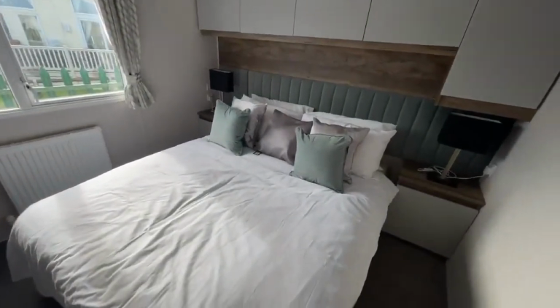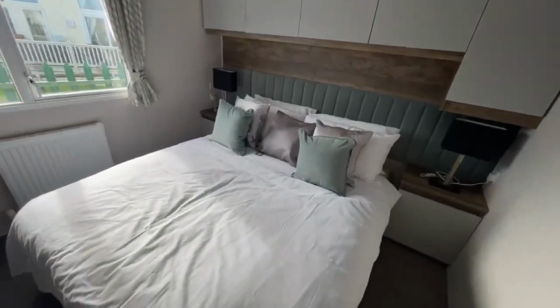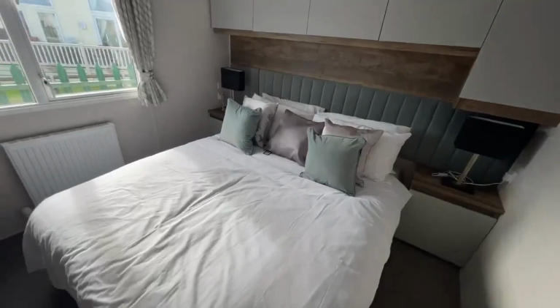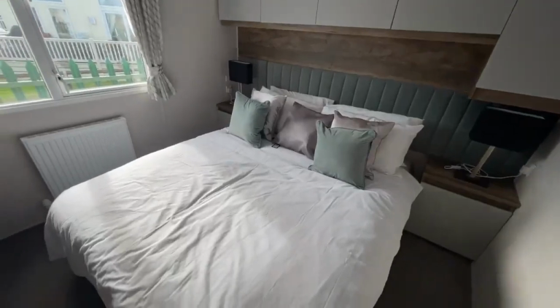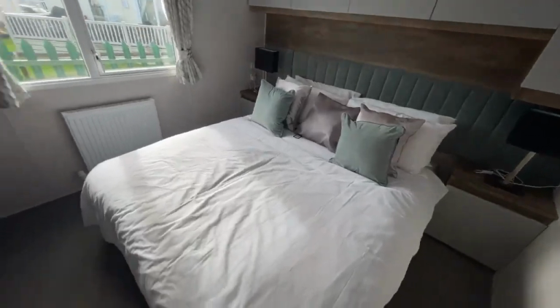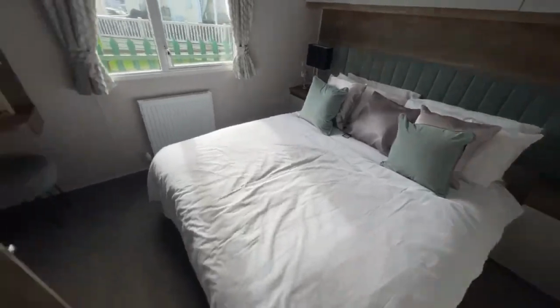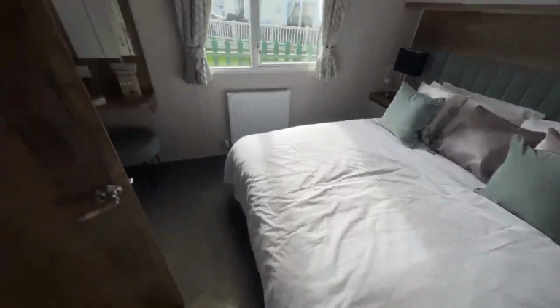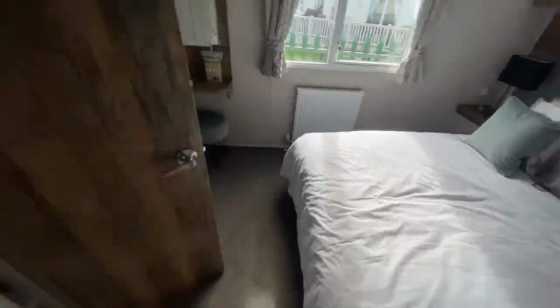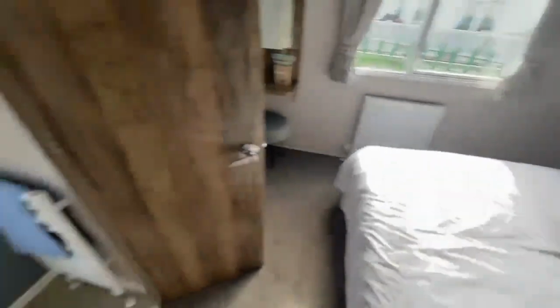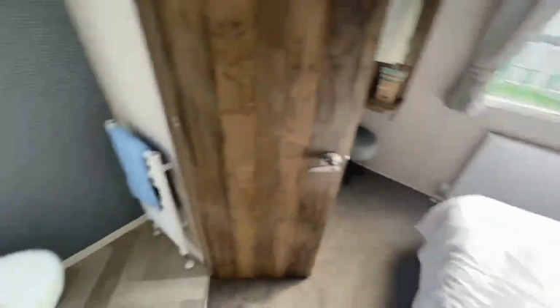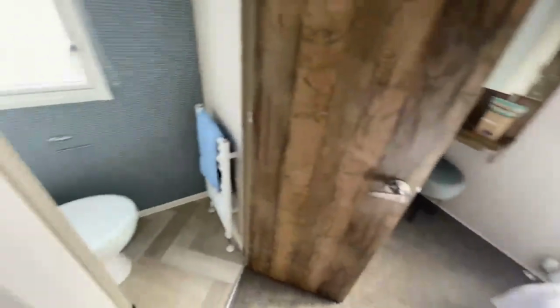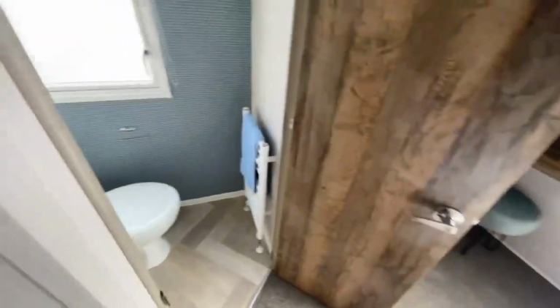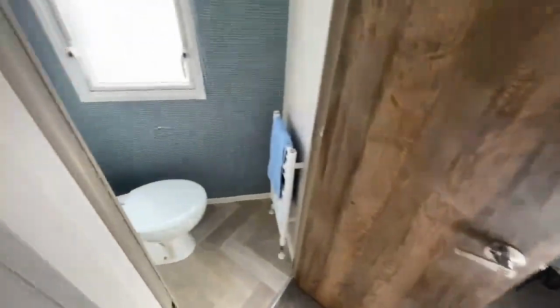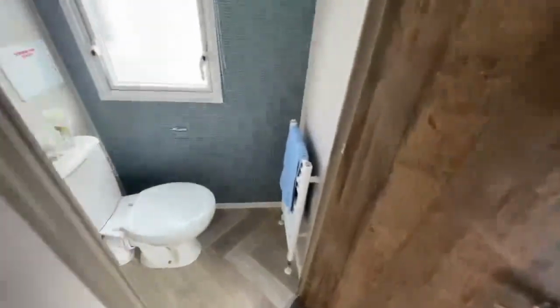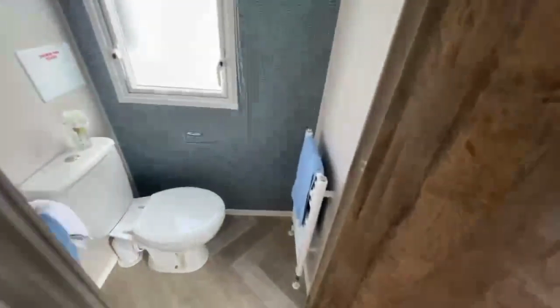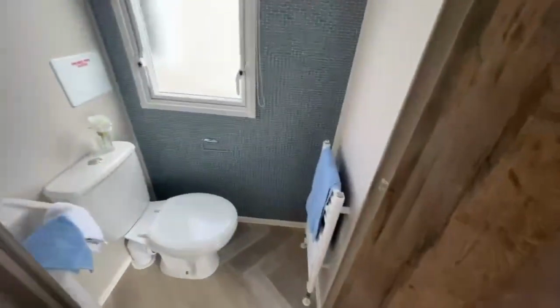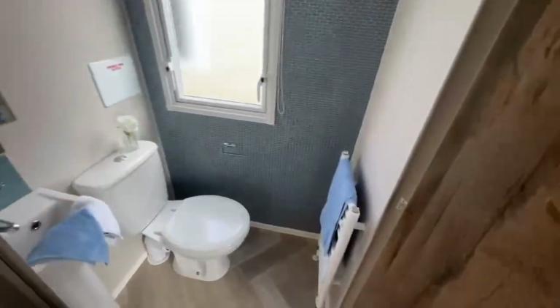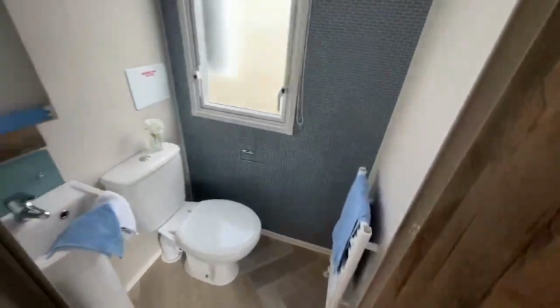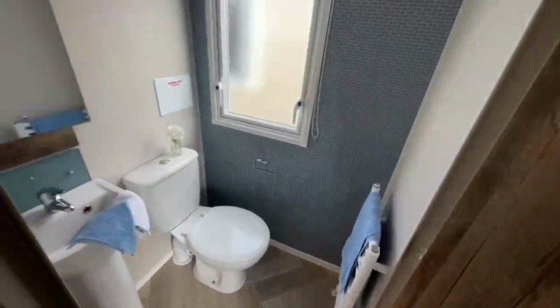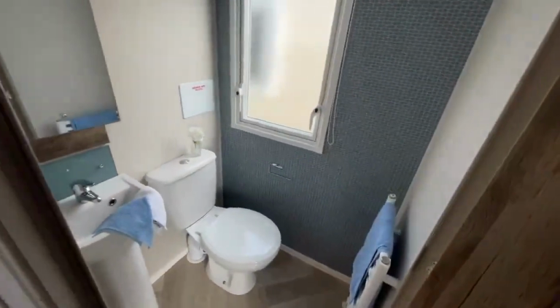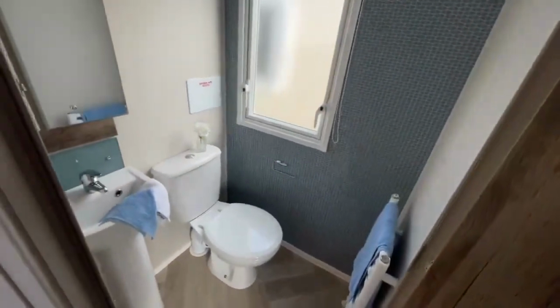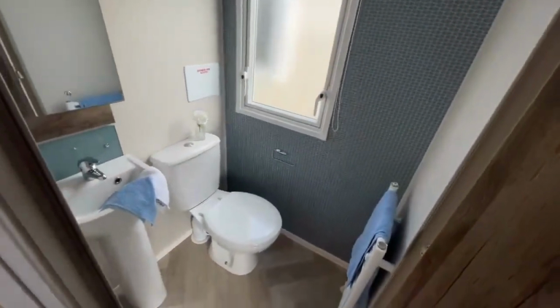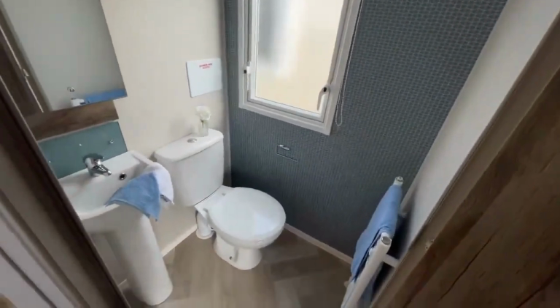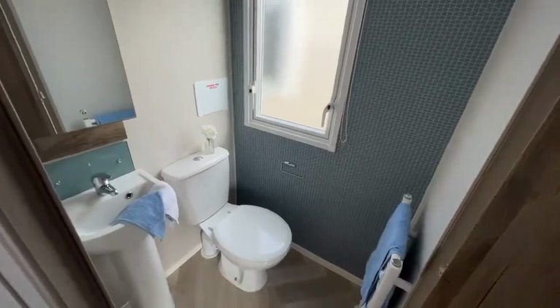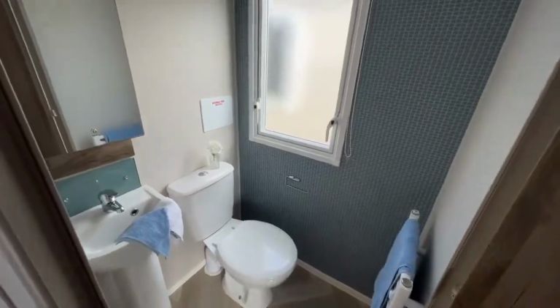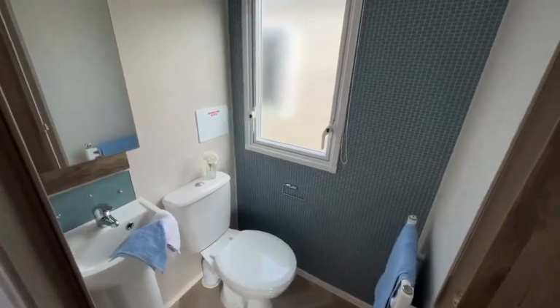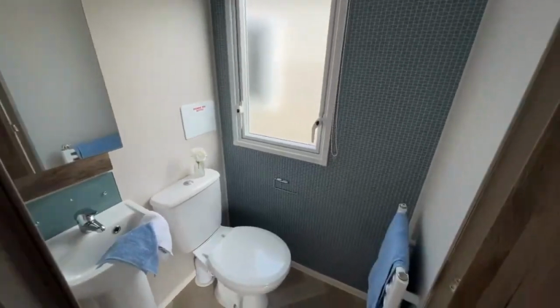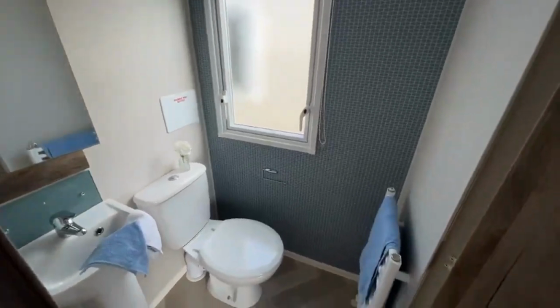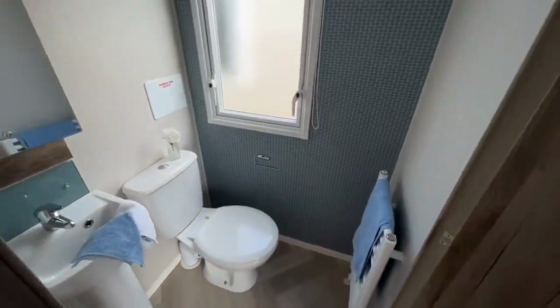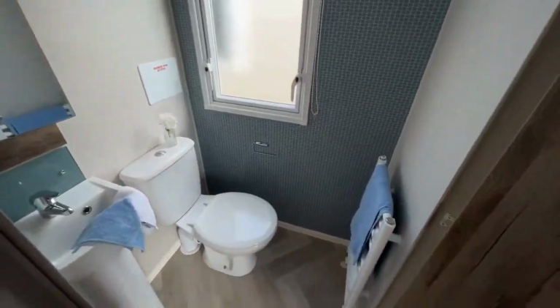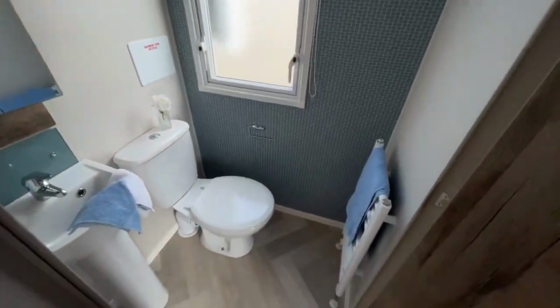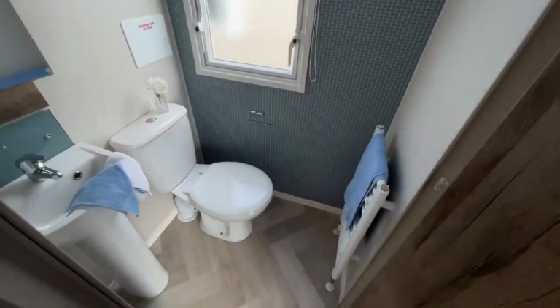This room also backs onto an ensuite bathroom. You've got your toilet just here with your sink, your mirror and a towel rail as well.